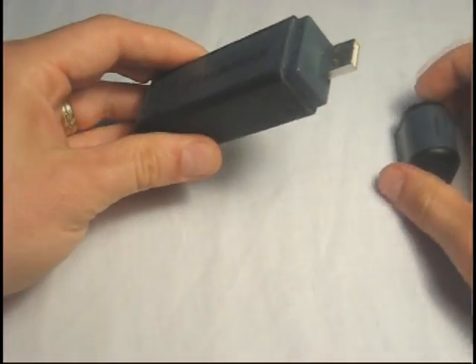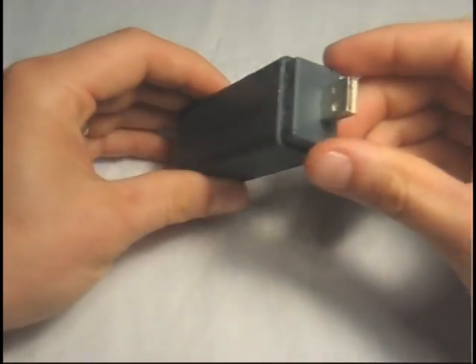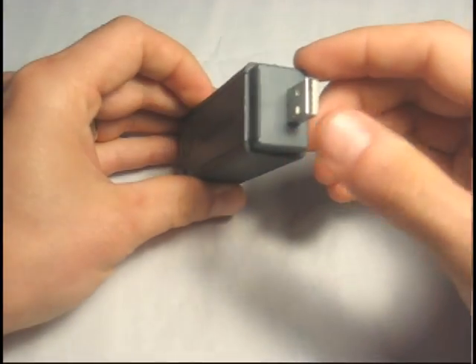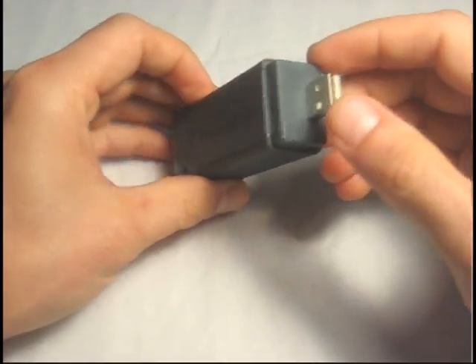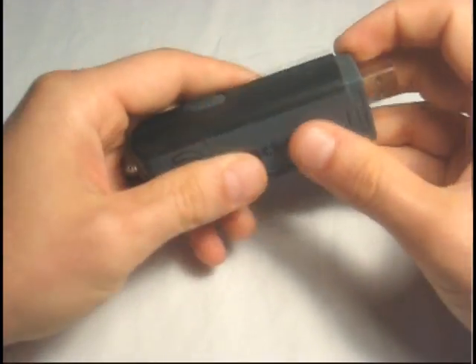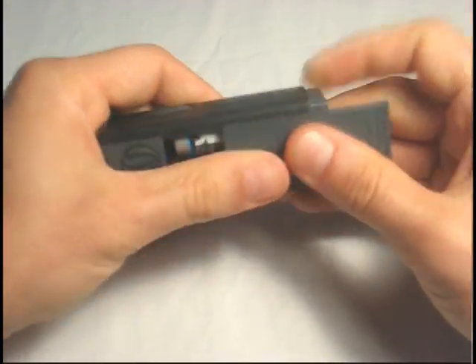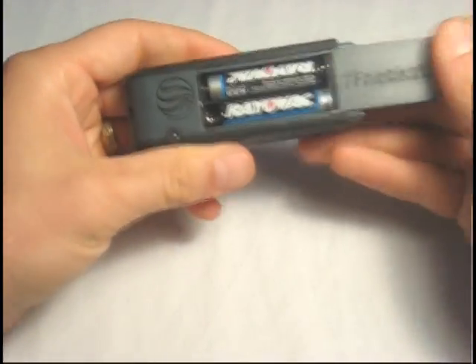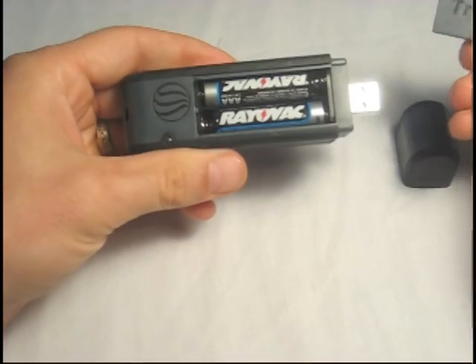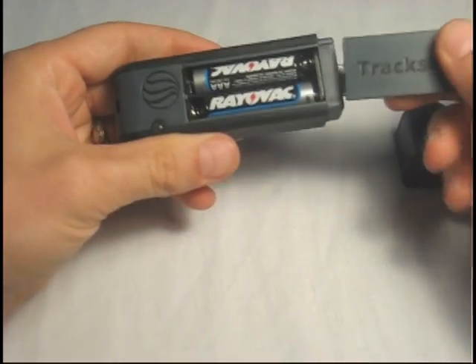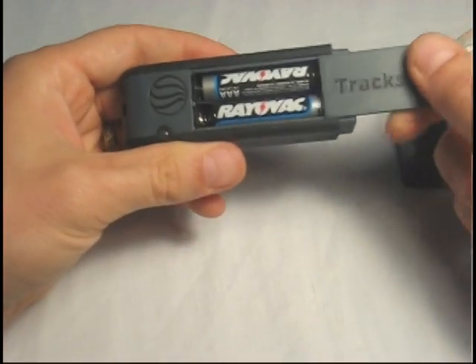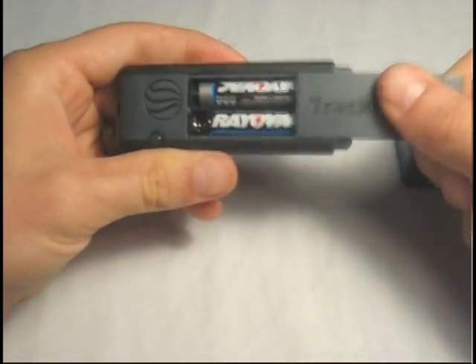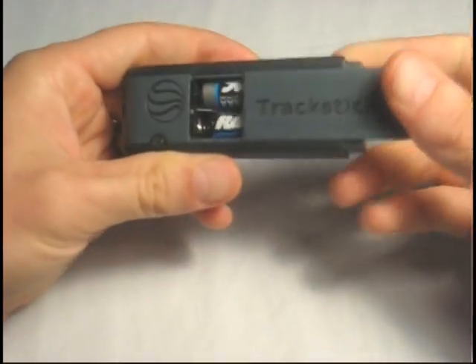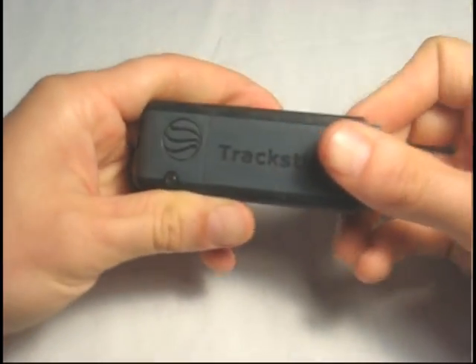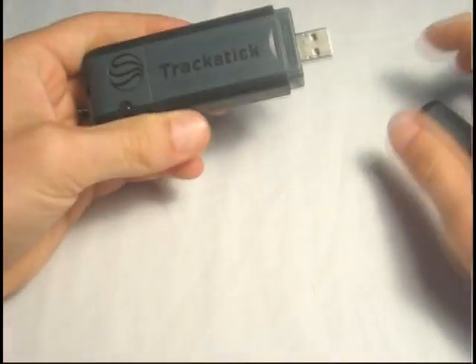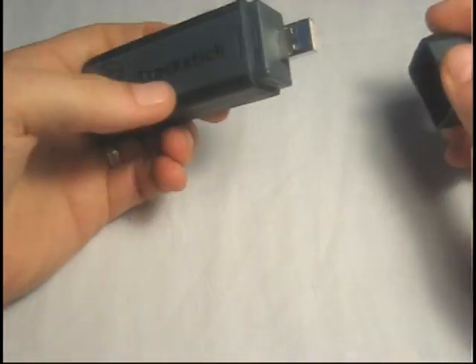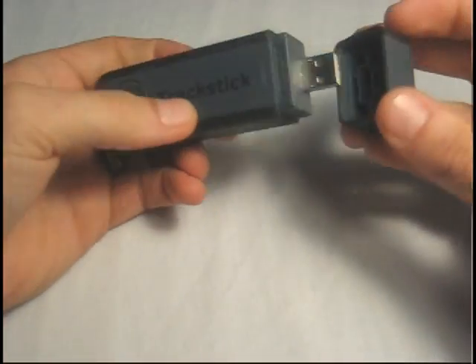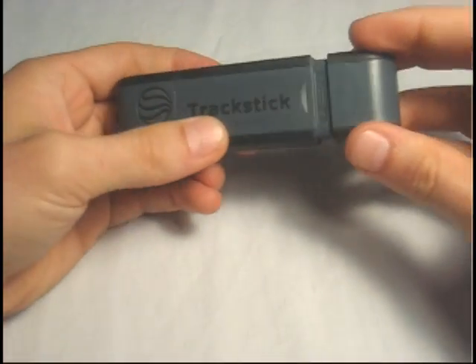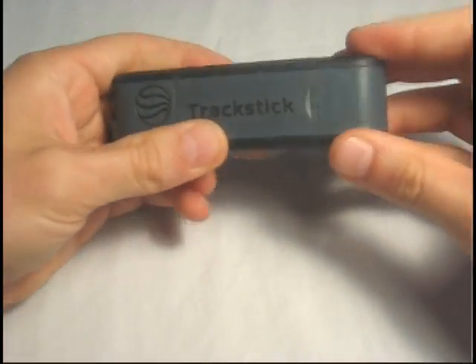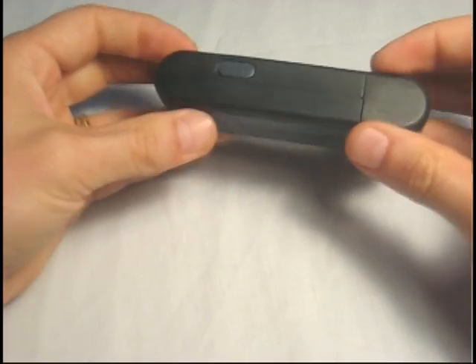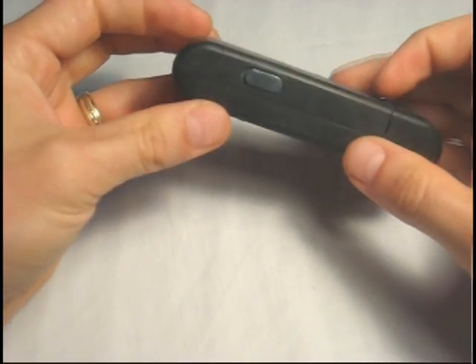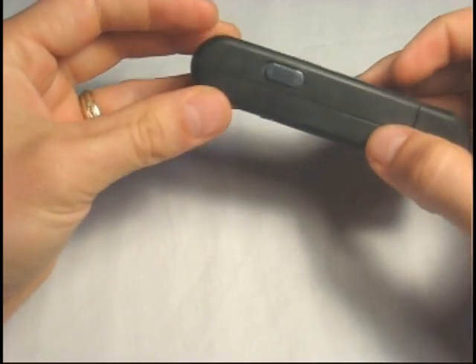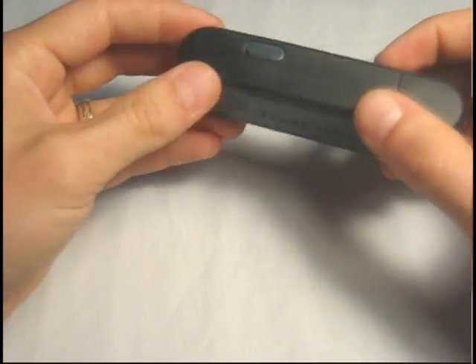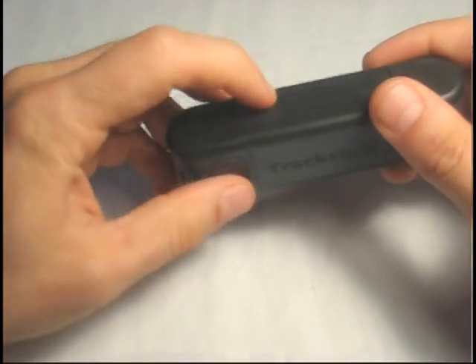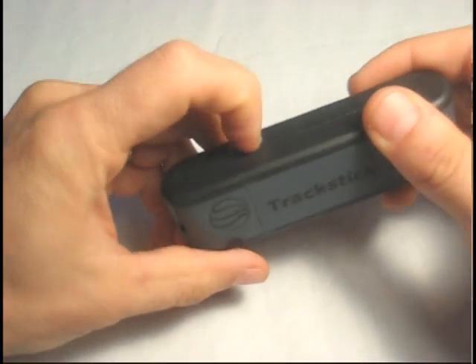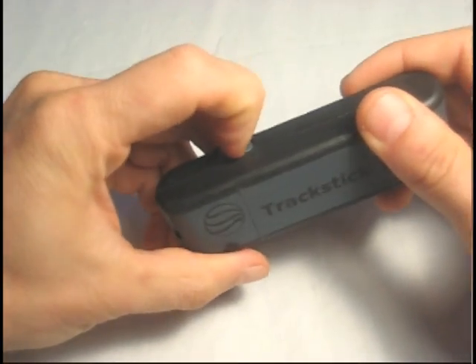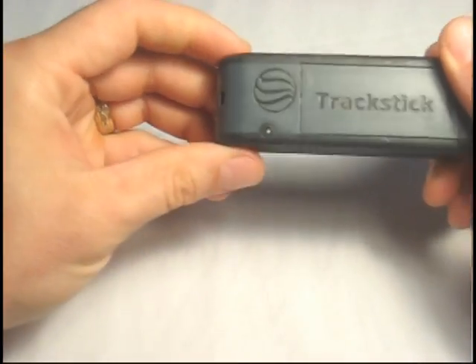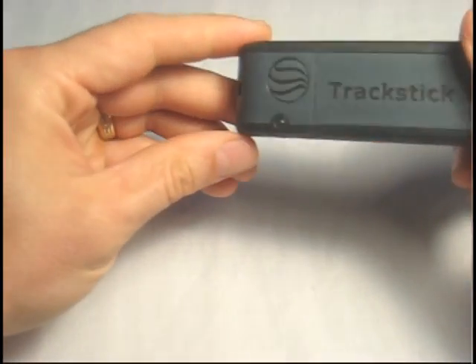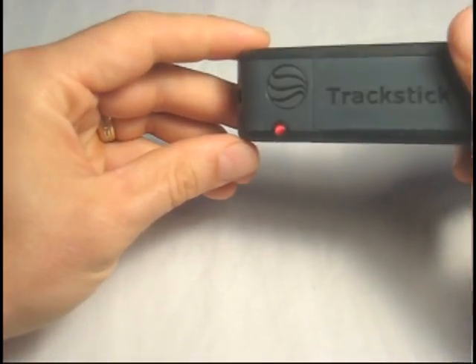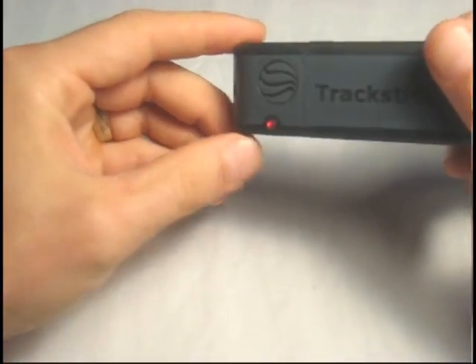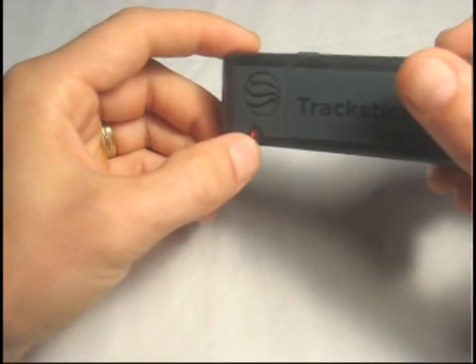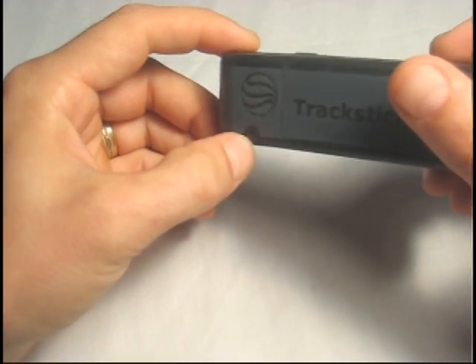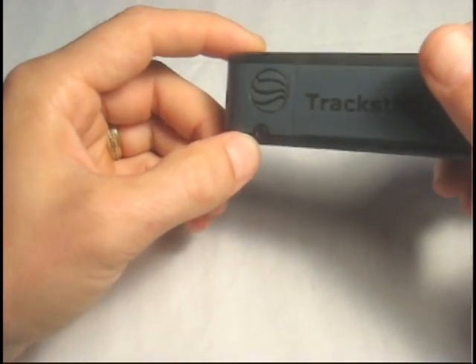It's got a USB connector on one end. It runs on two AAA batteries. There's an on-off switch on the side here. Turn the GPS tracker on and you'll get a red light indicating that the power is active.